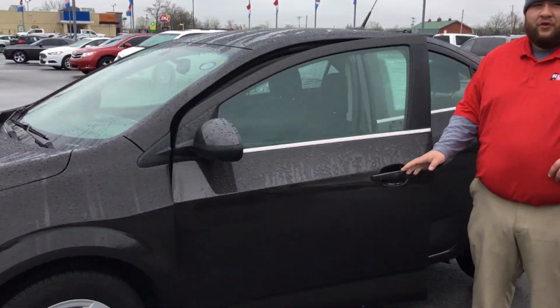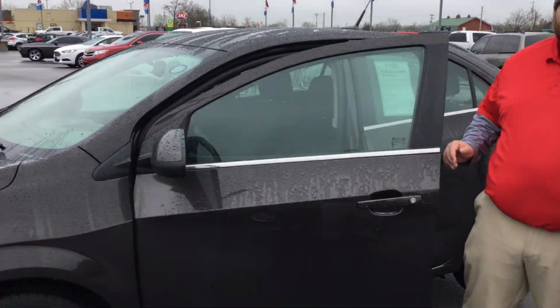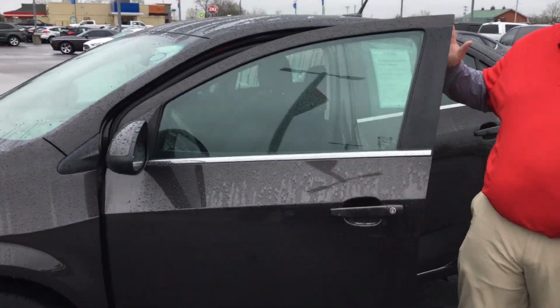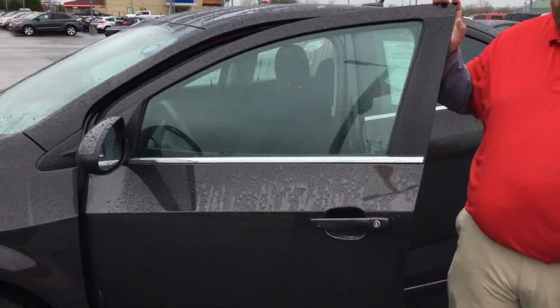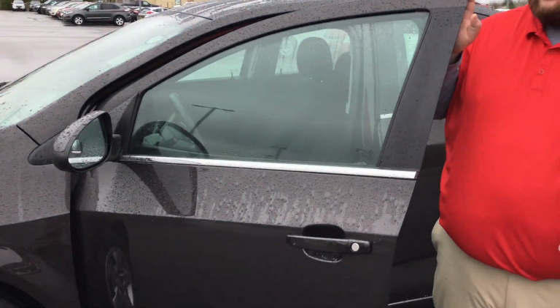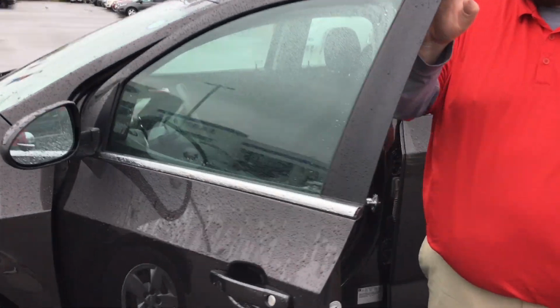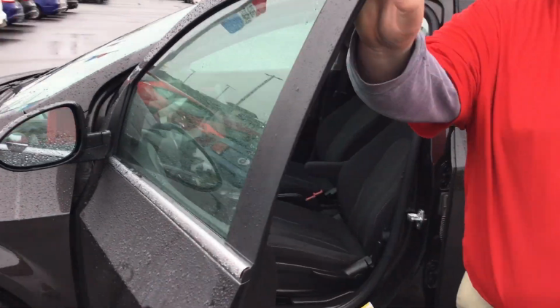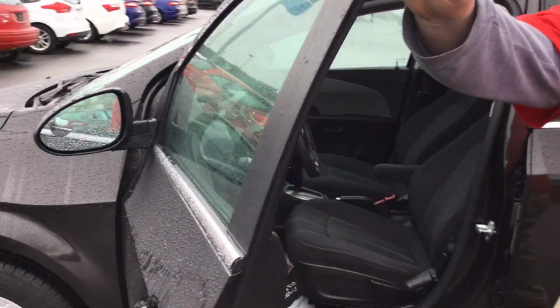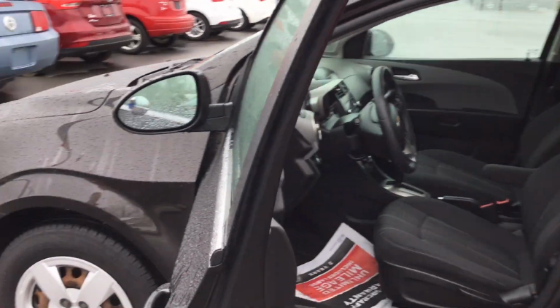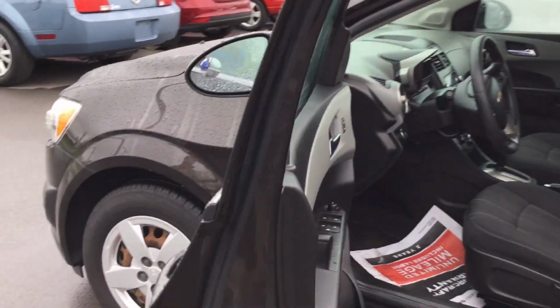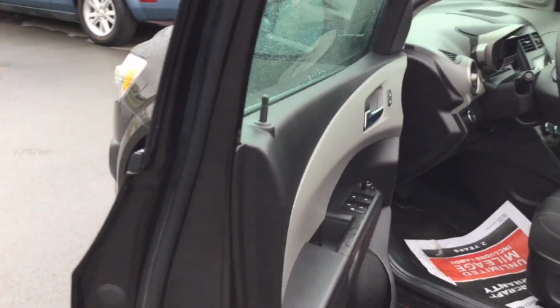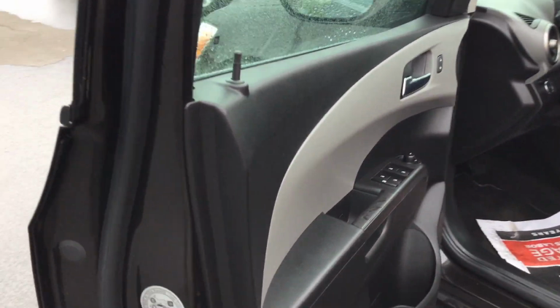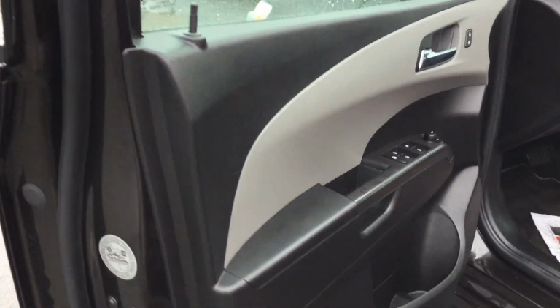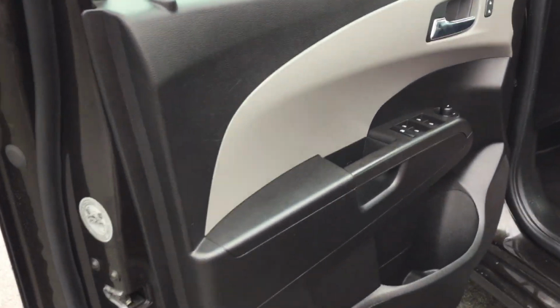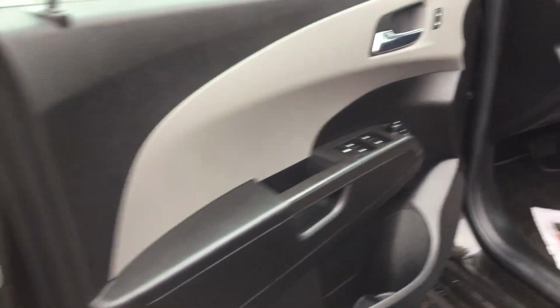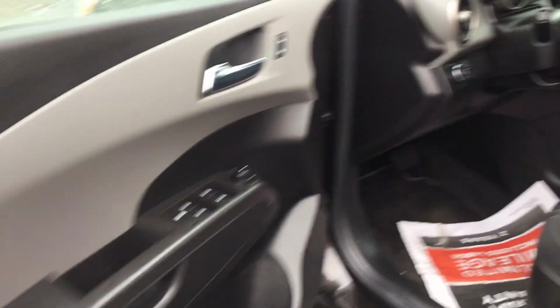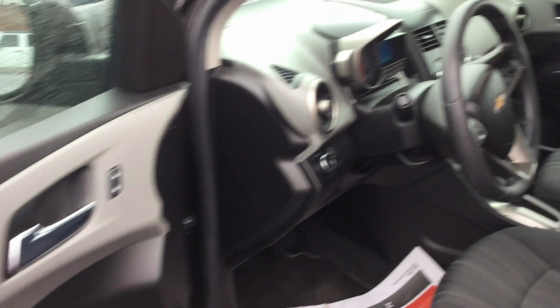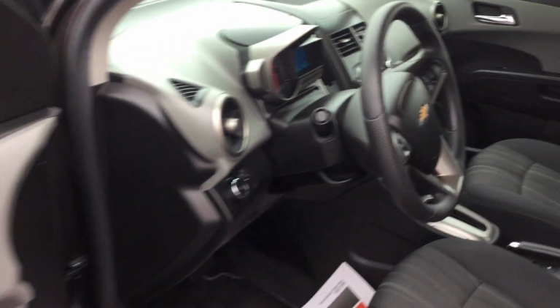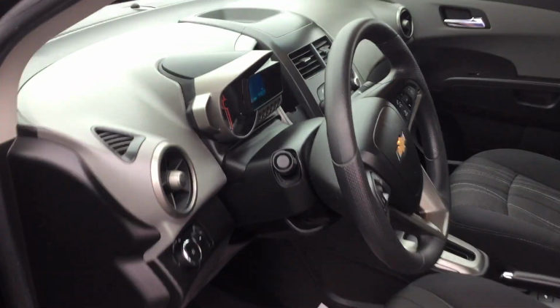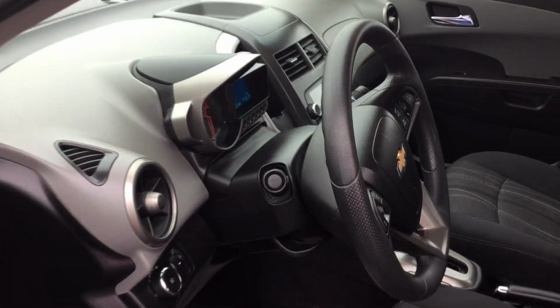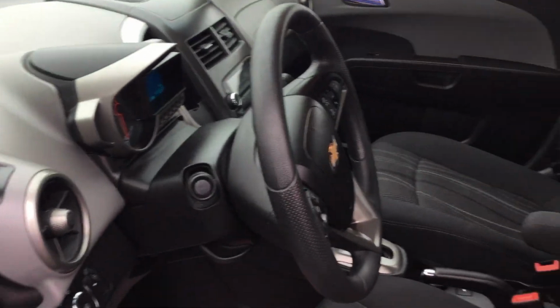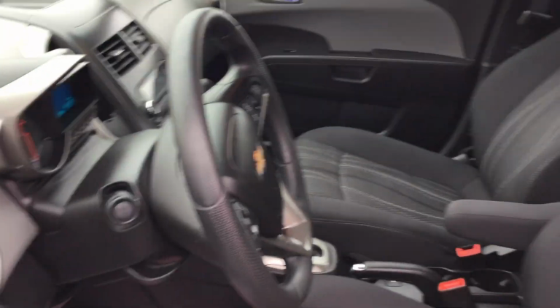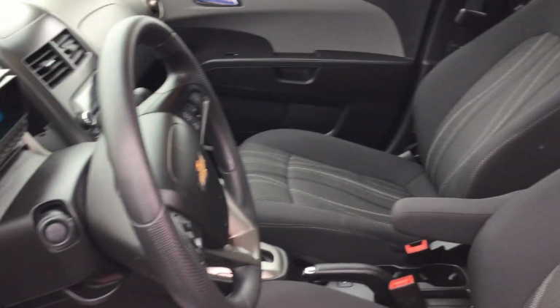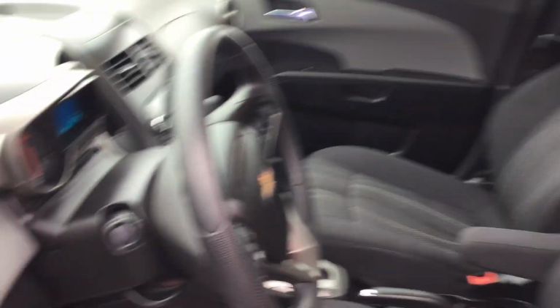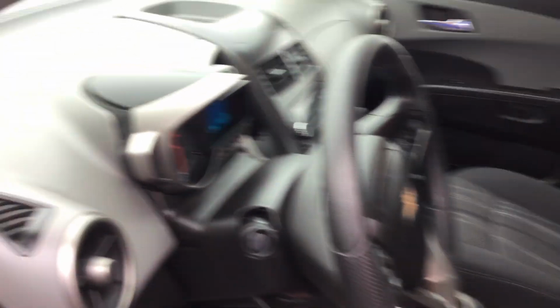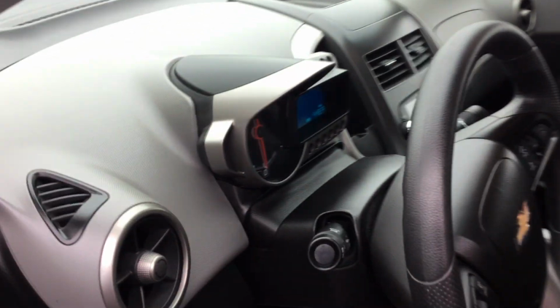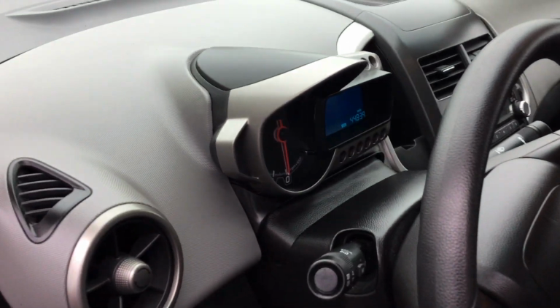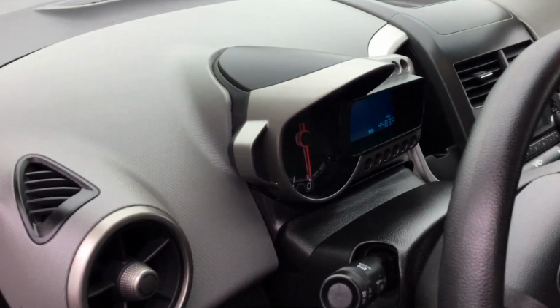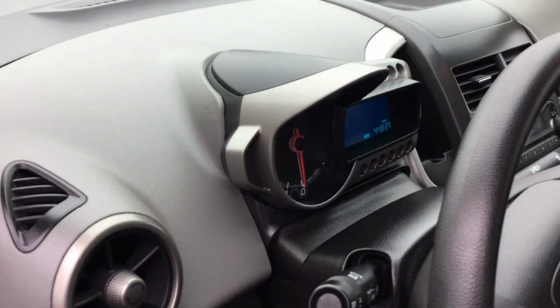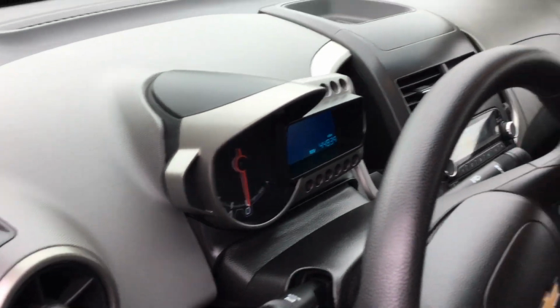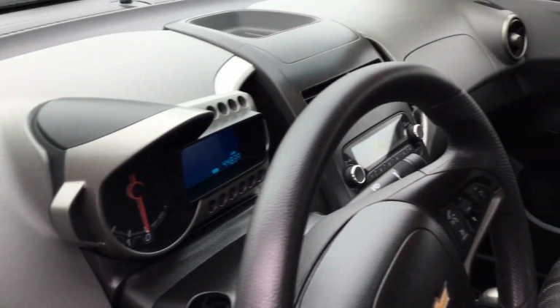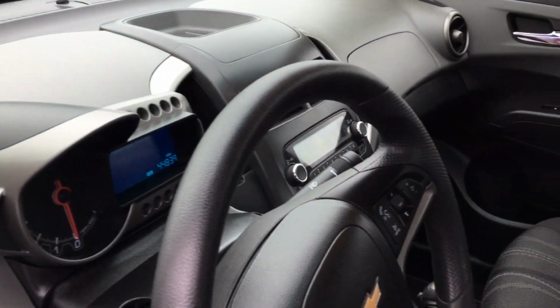Take a look on the interior. It is the base model — it doesn't have any of the equipment as far as the backup camera, but it's got plenty of mirrors.